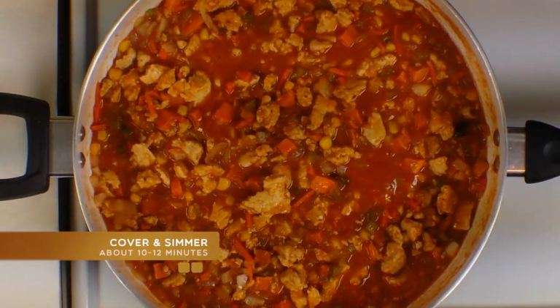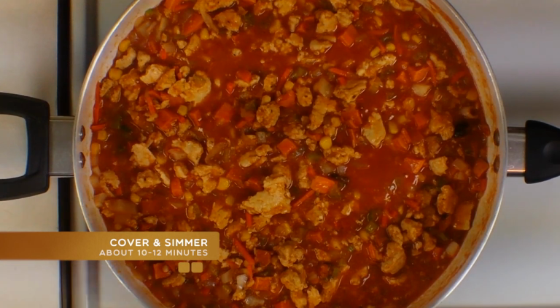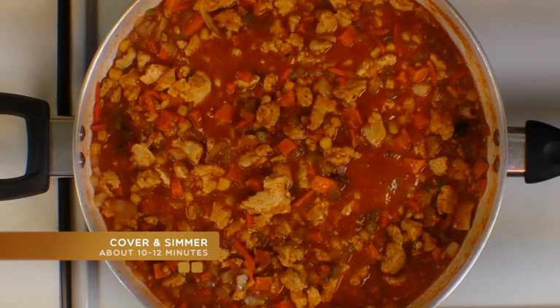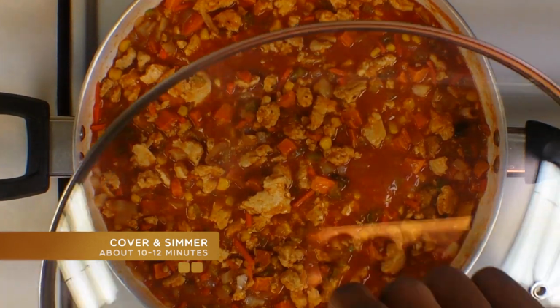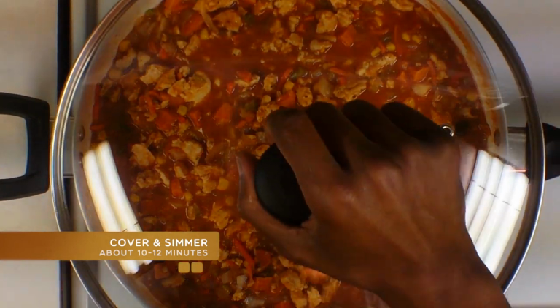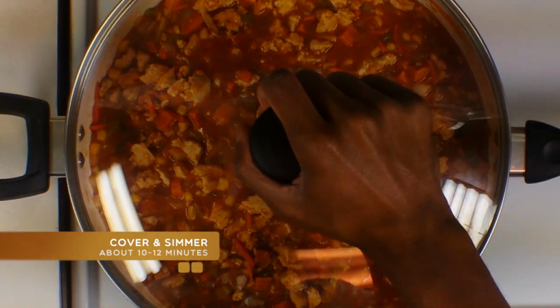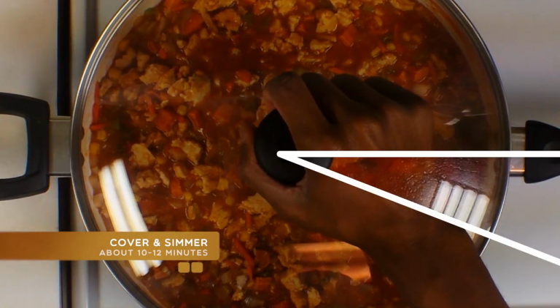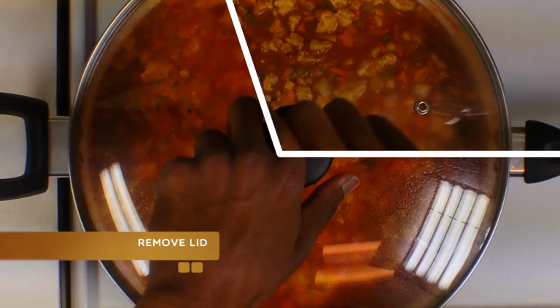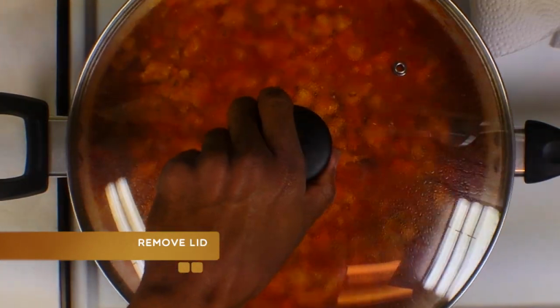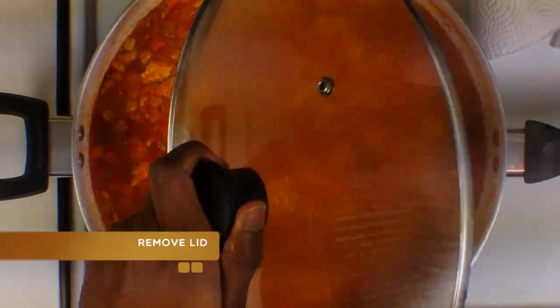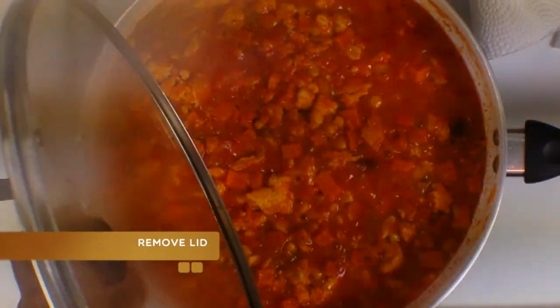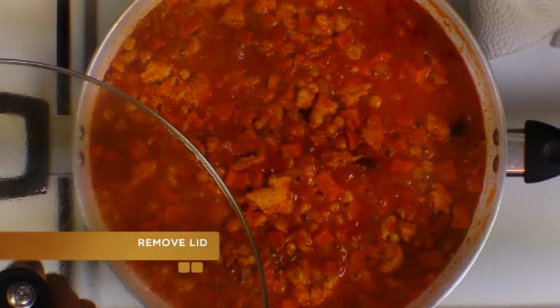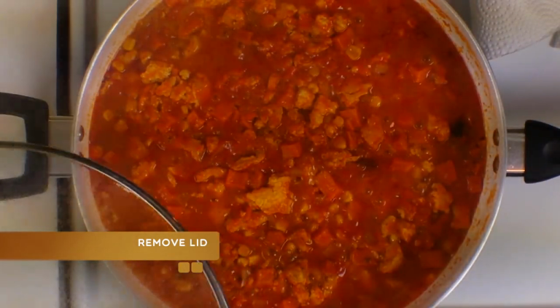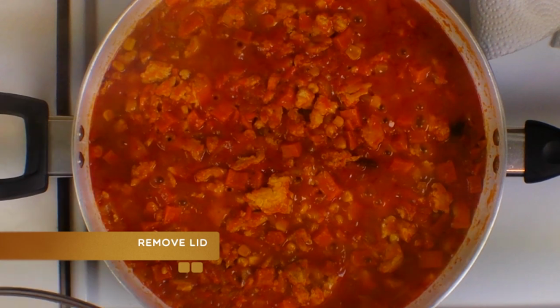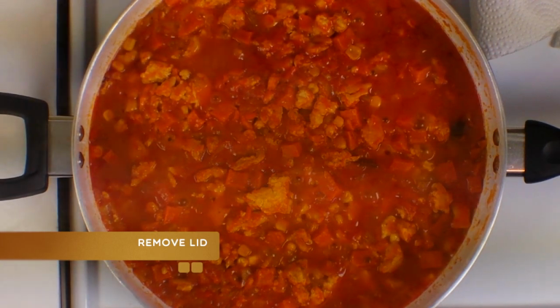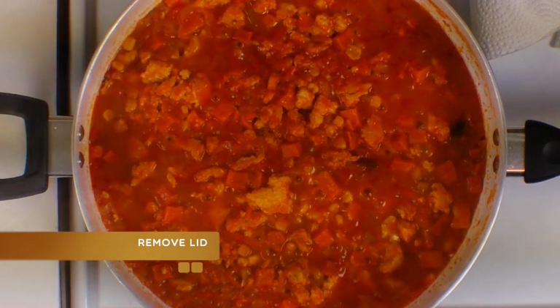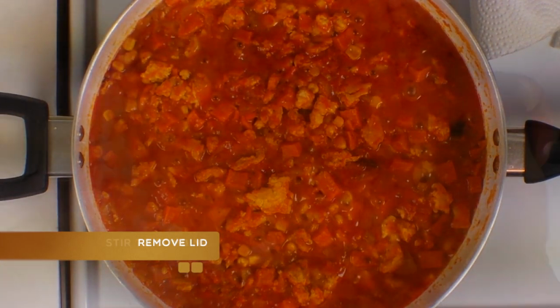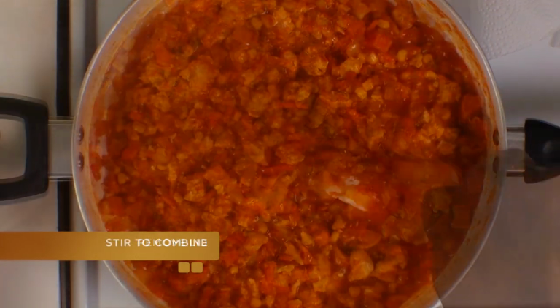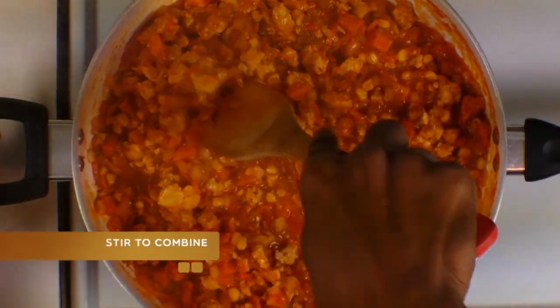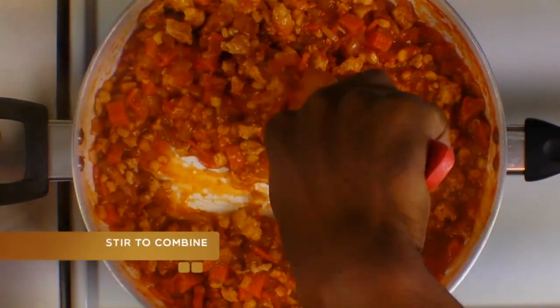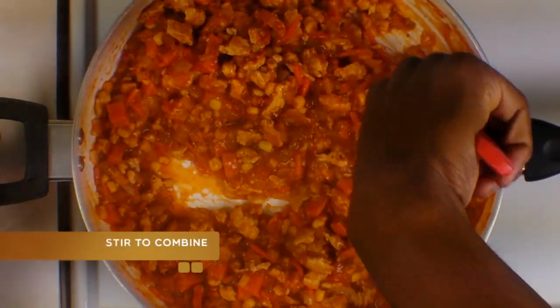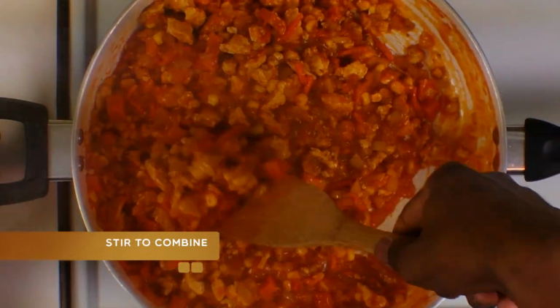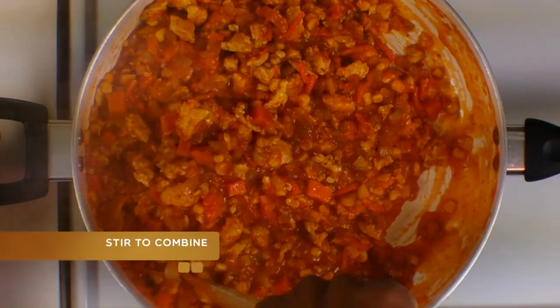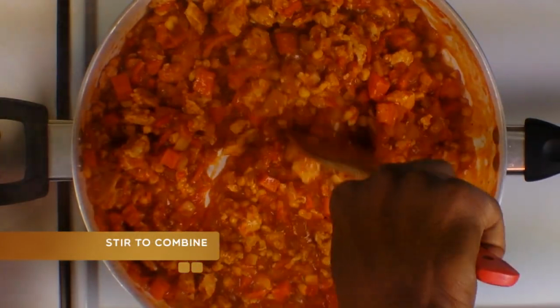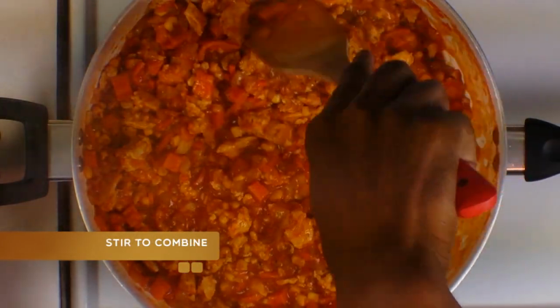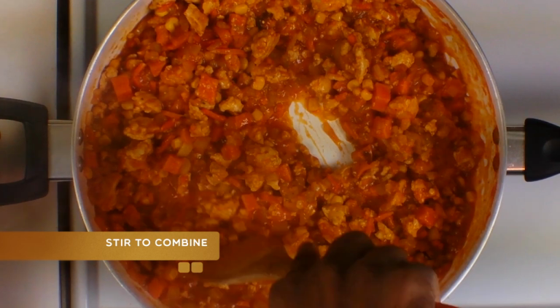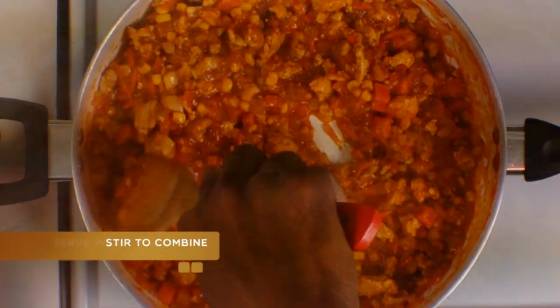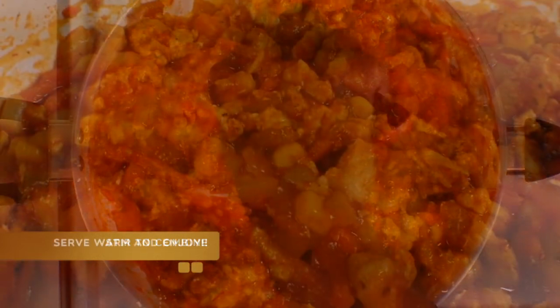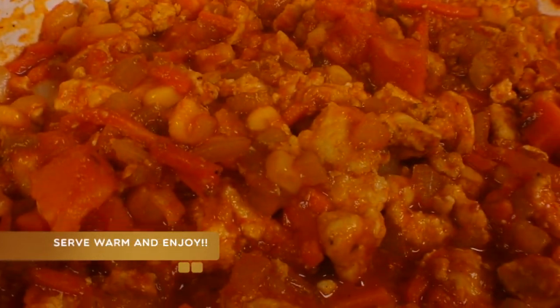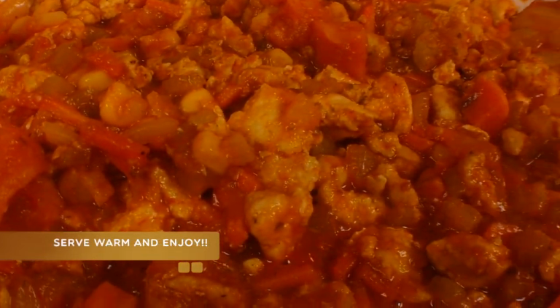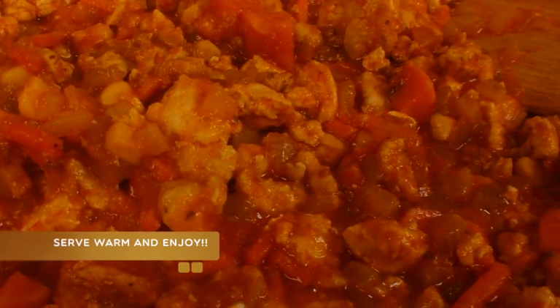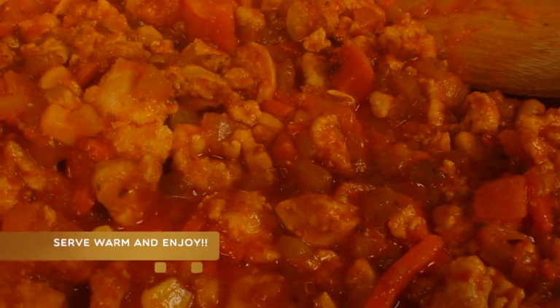Once it's at a boil you're going to cover and simmer for about 10 to 12 minutes until the liquid has reduced and thickened up for you. Give it a little stir to make sure everything's incorporated. Serve warm and enjoy.